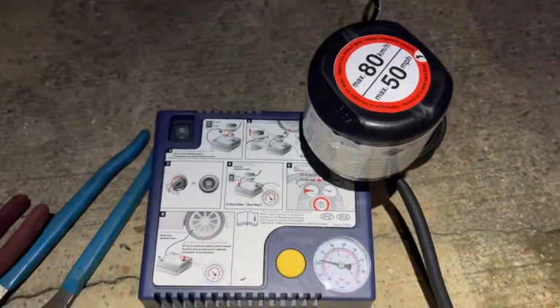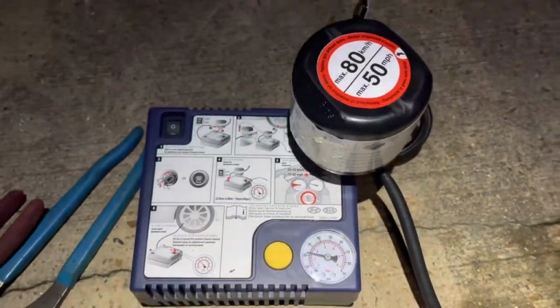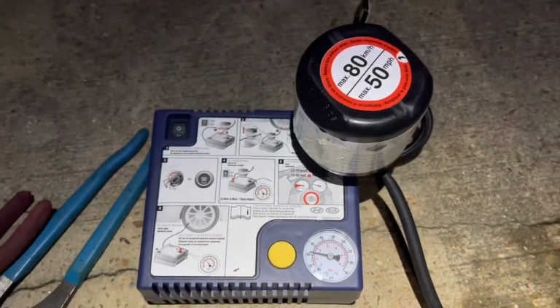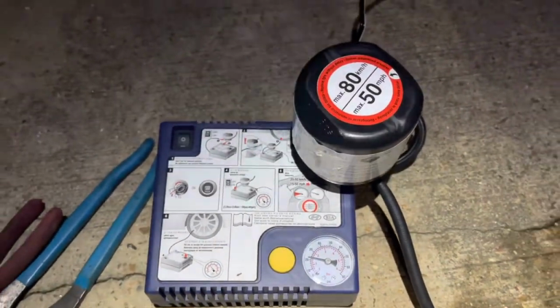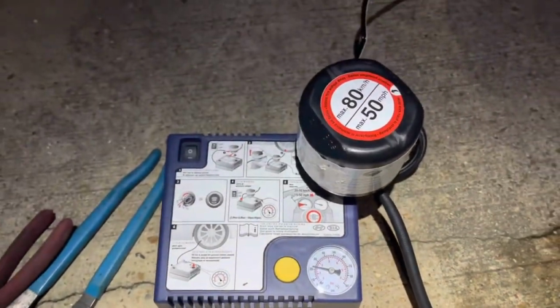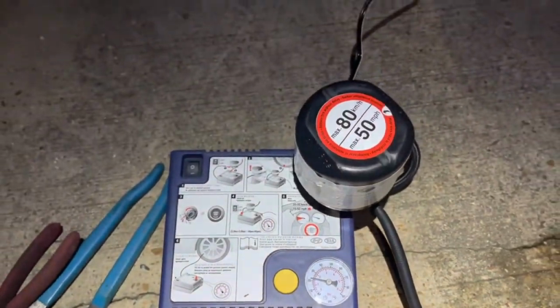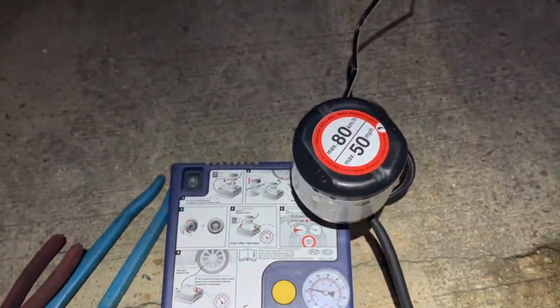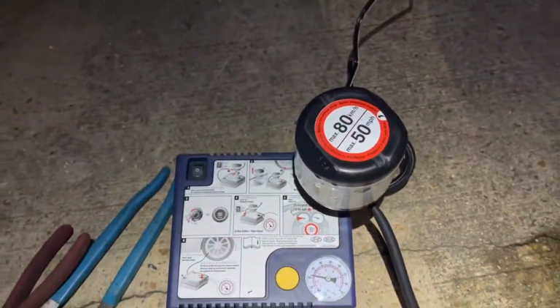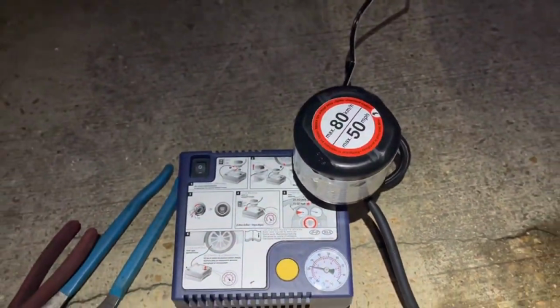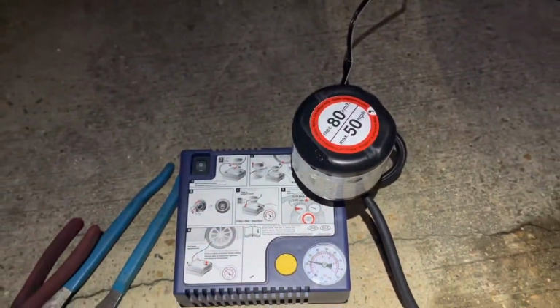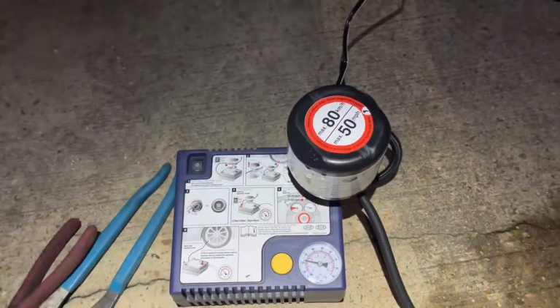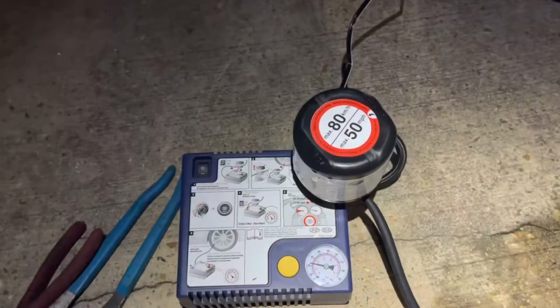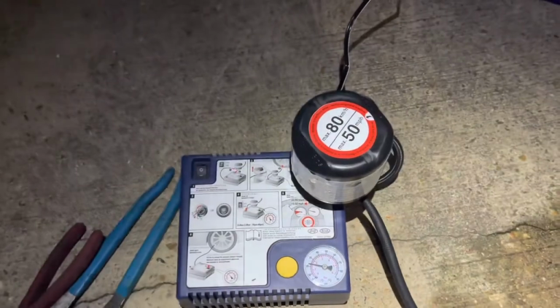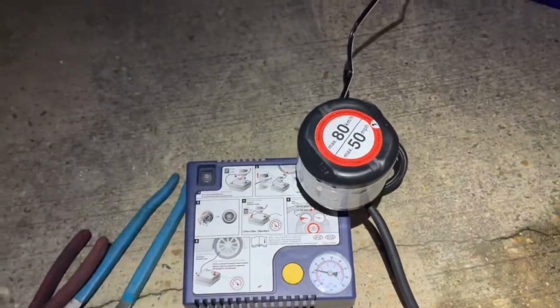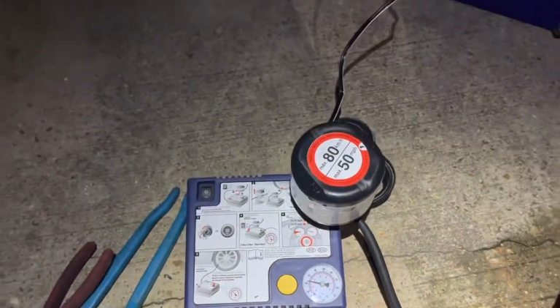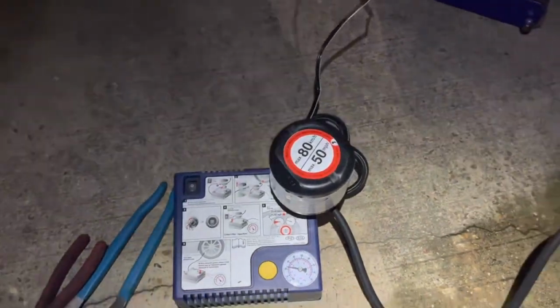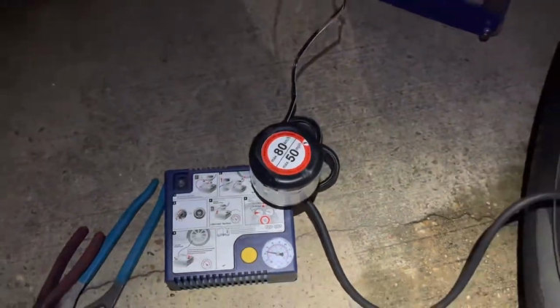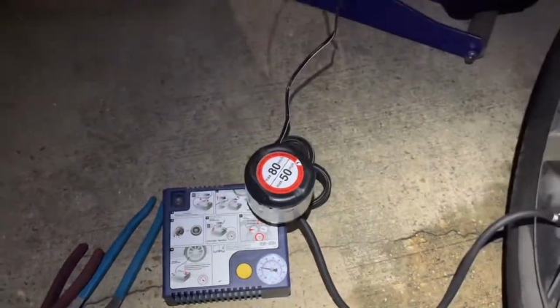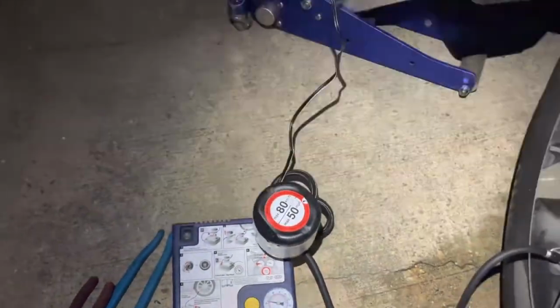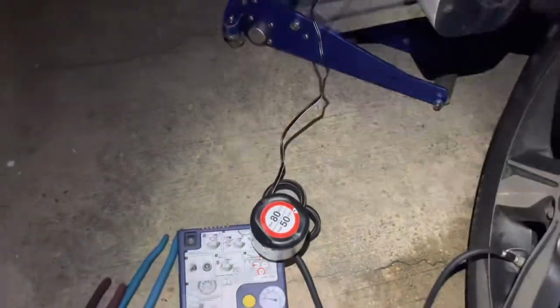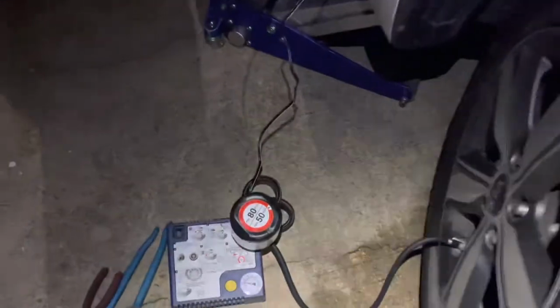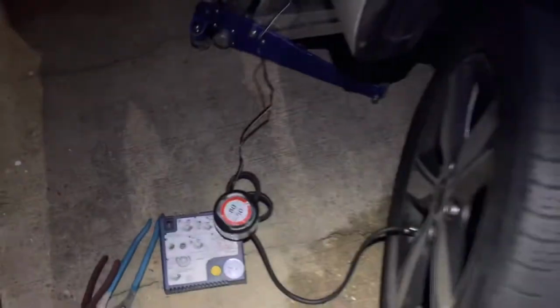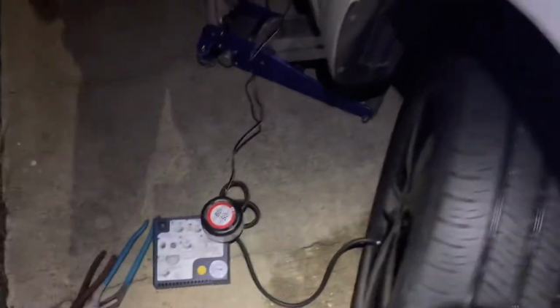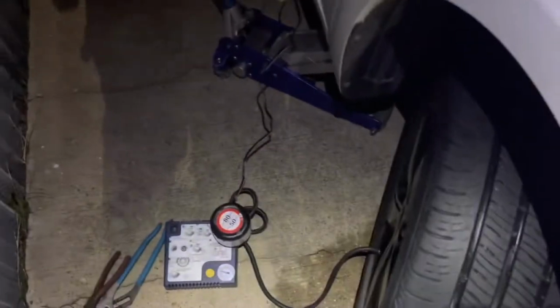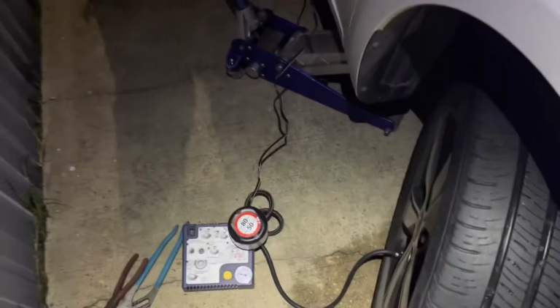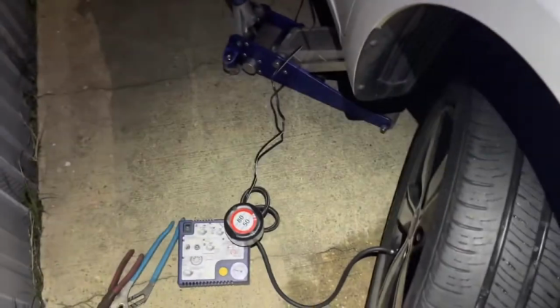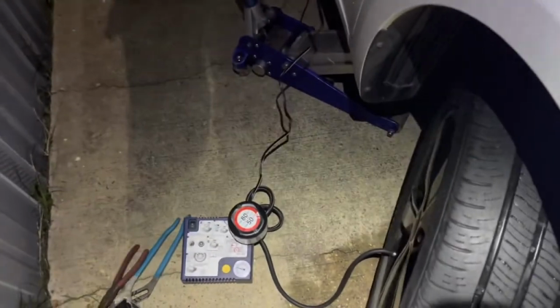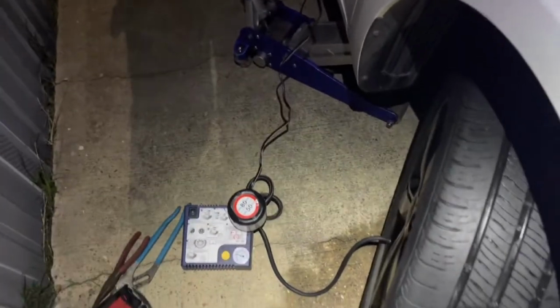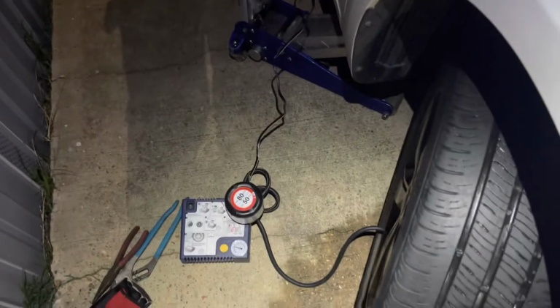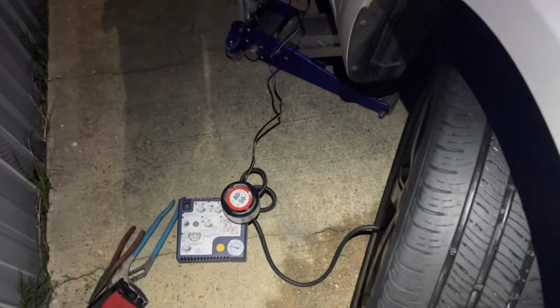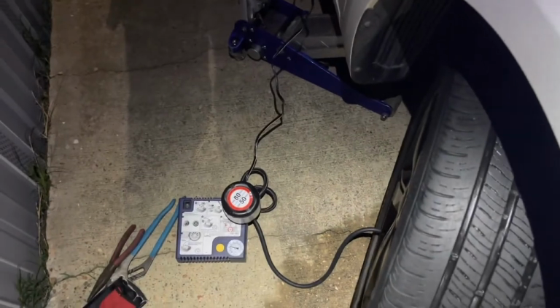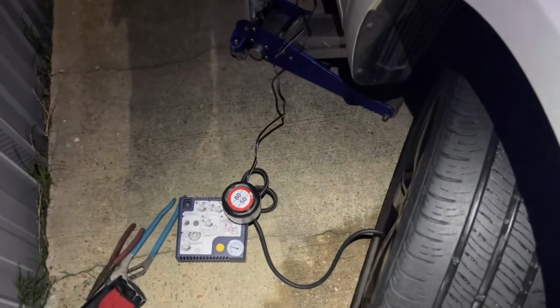We turn on the compressor and we are waiting for that pressure to reach 35 PSI.